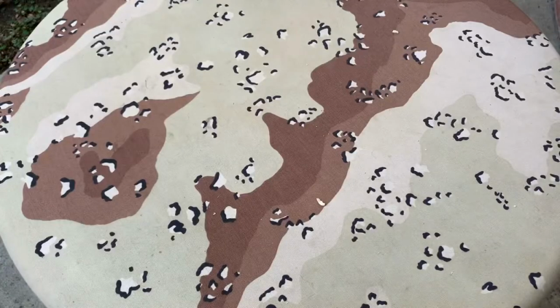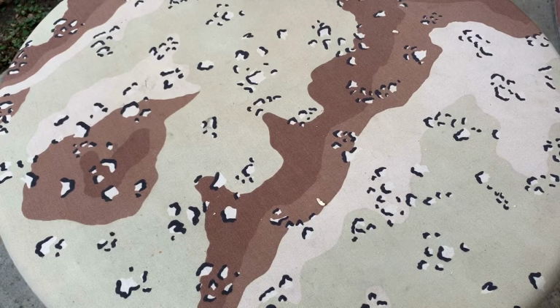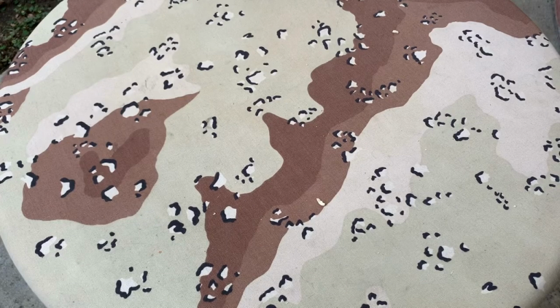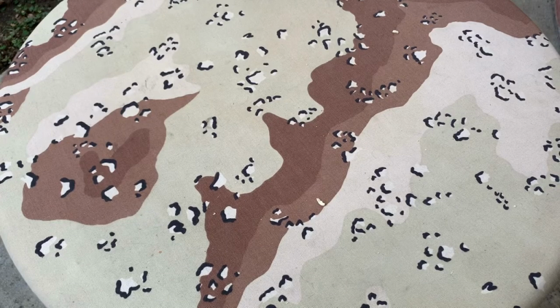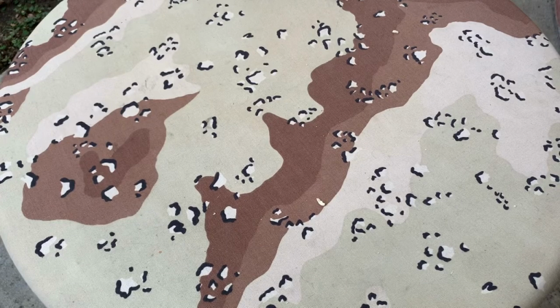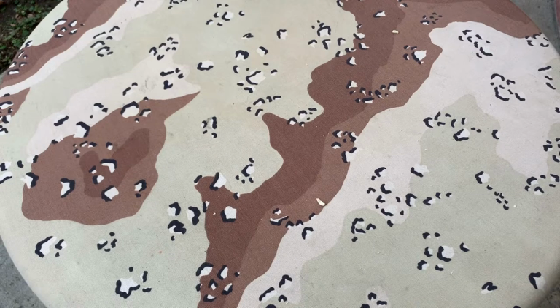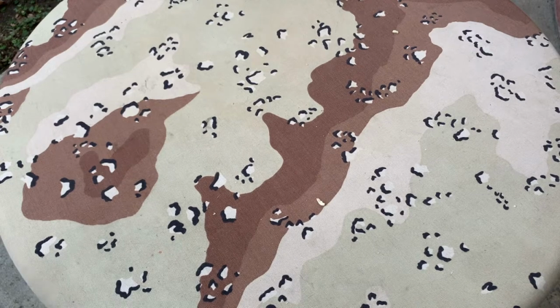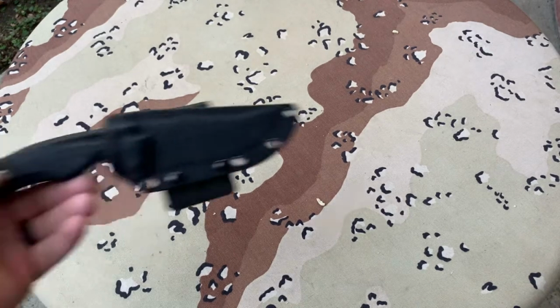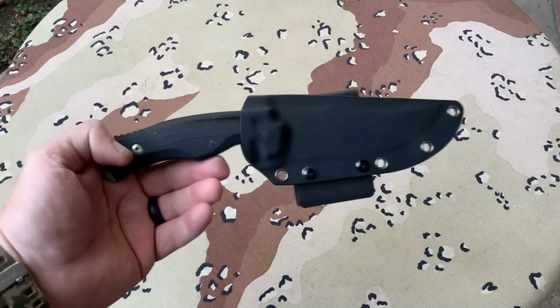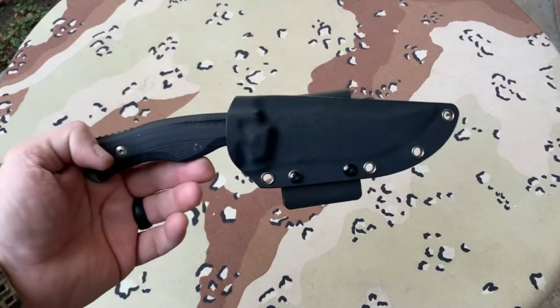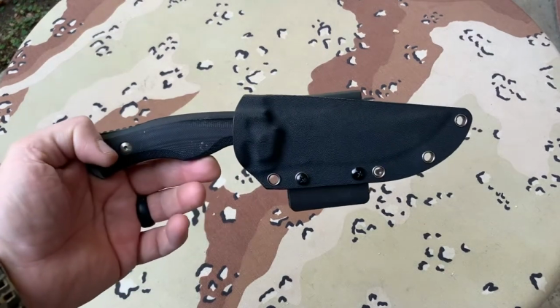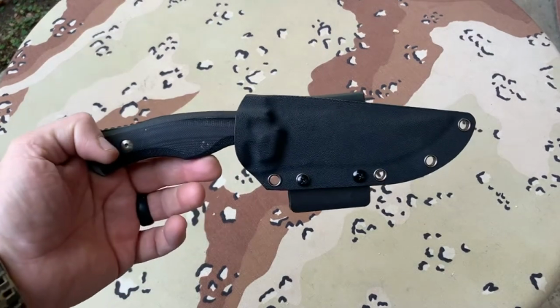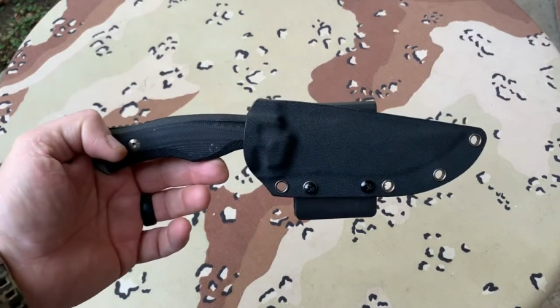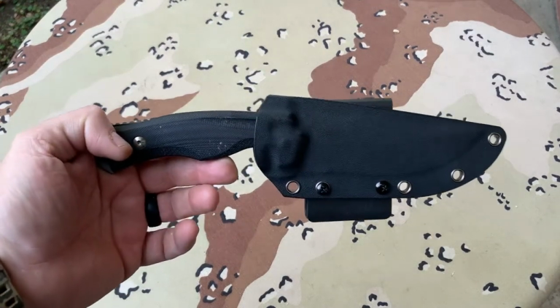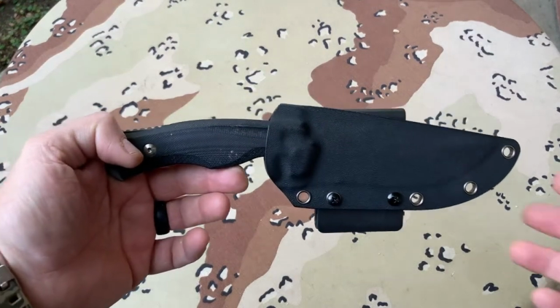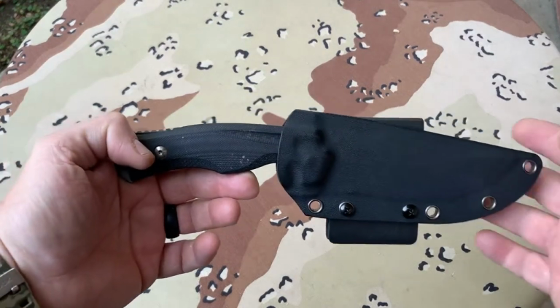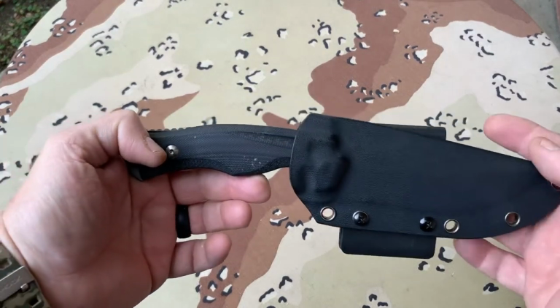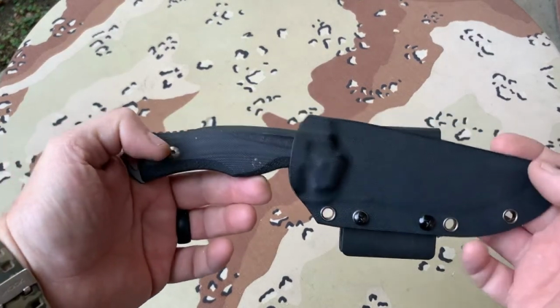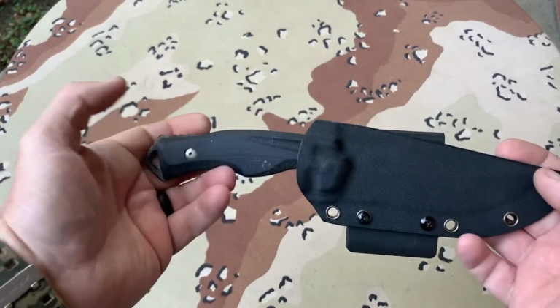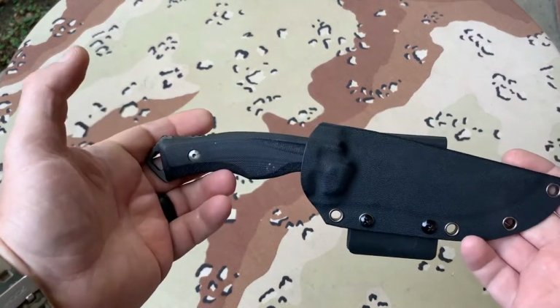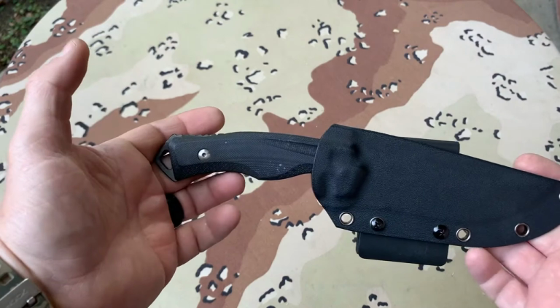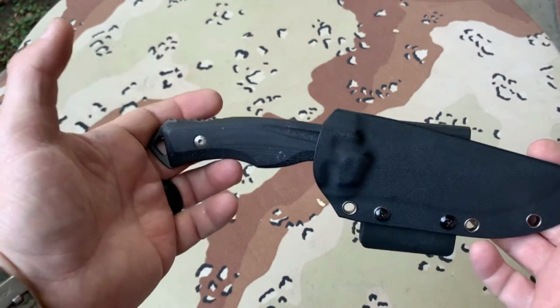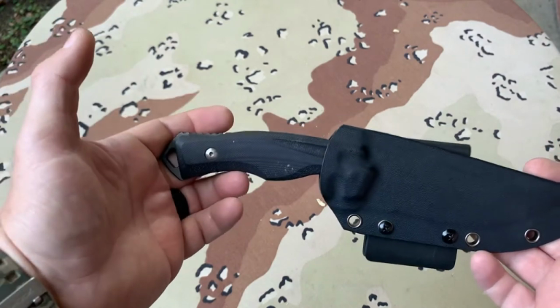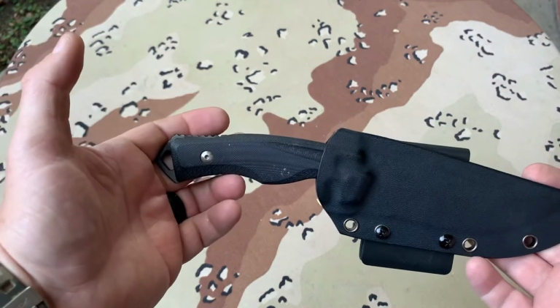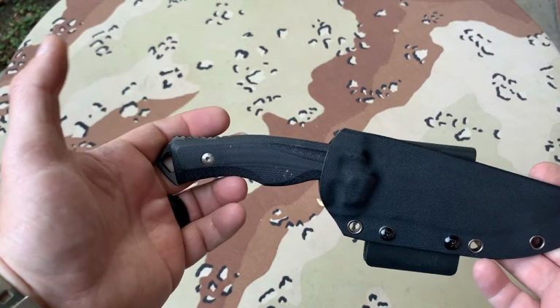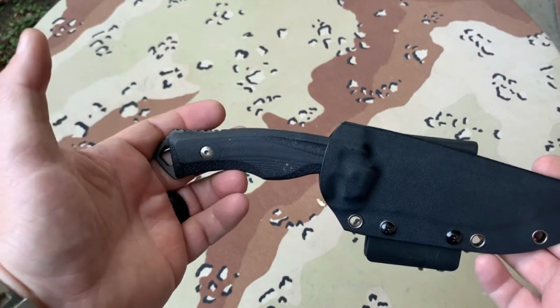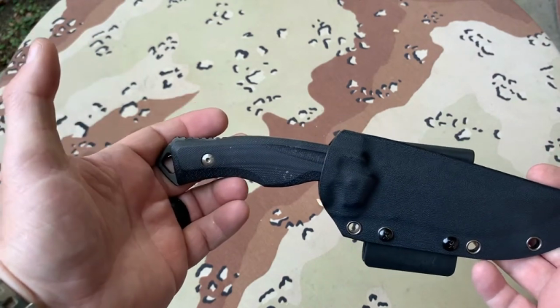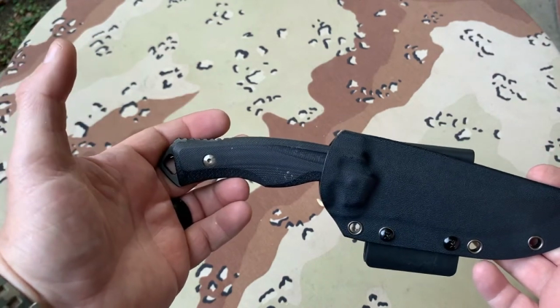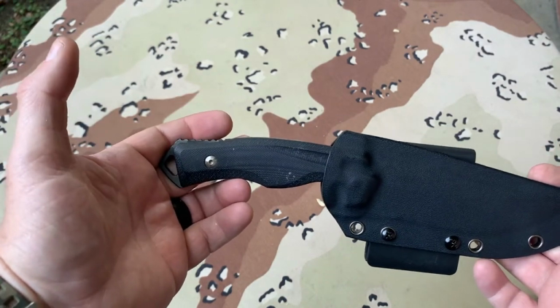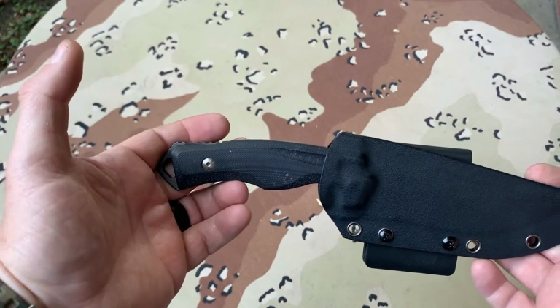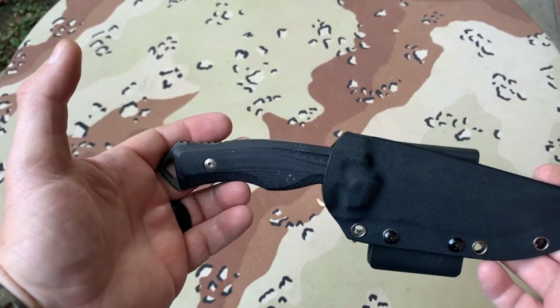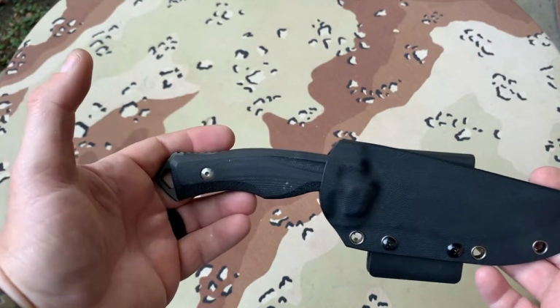Today with Mr. Axiom, let's talk about Boker knives. This is the Boker Plus Masada fixed blade knife, black G10, 4.6 inch stonewash.